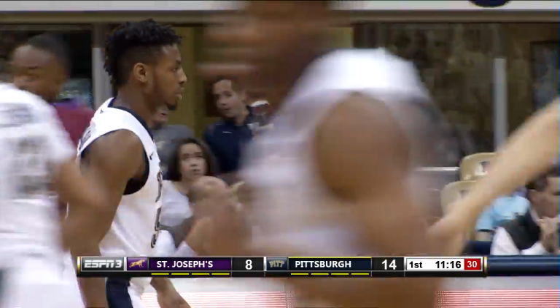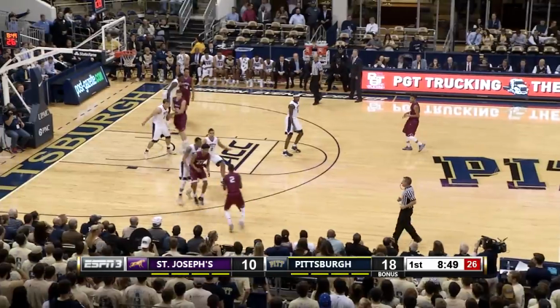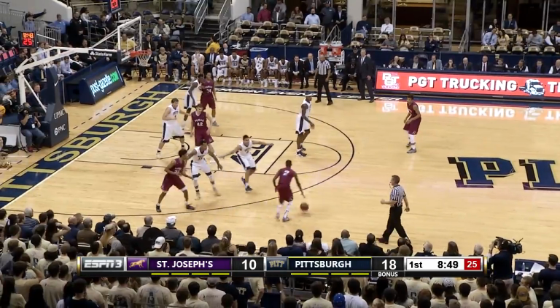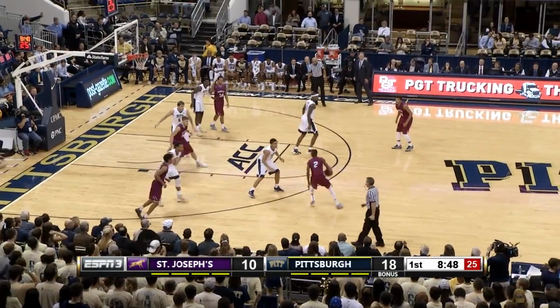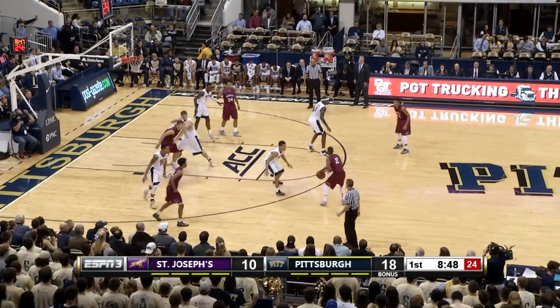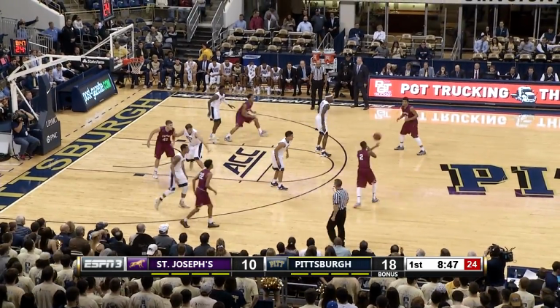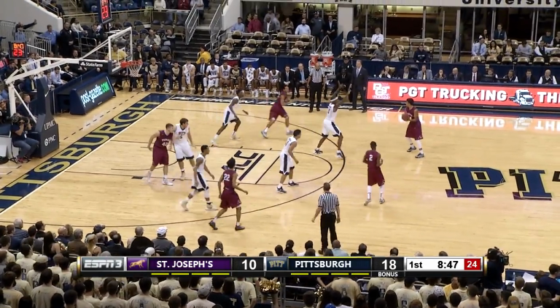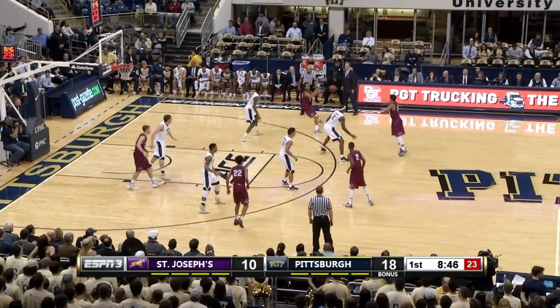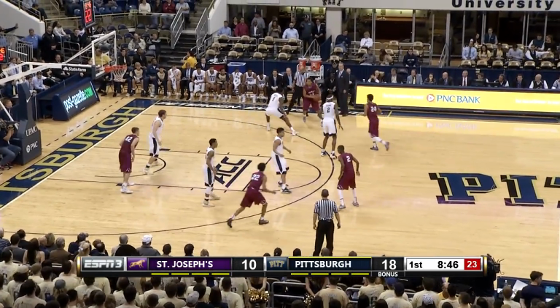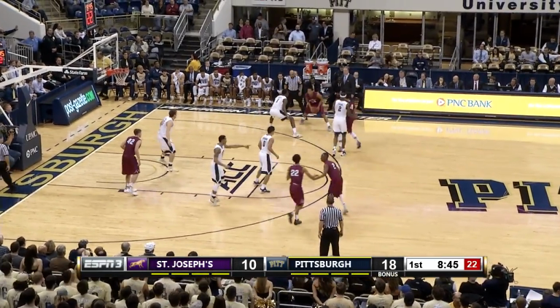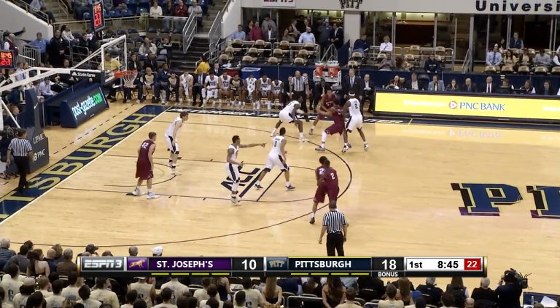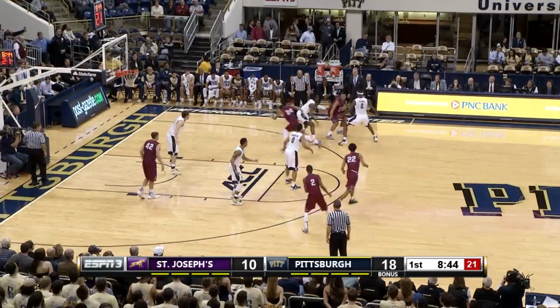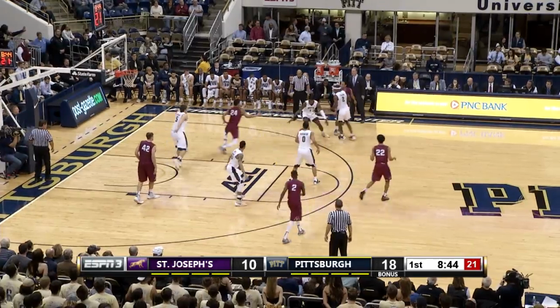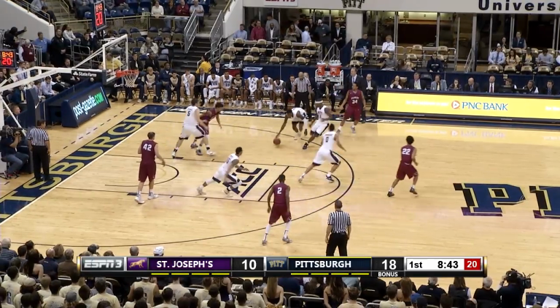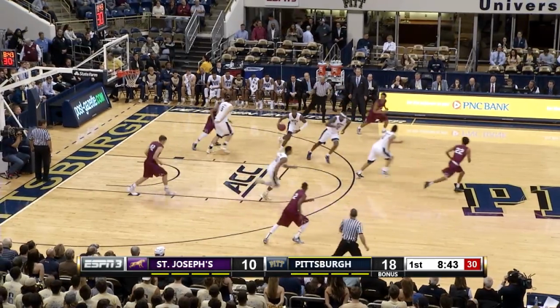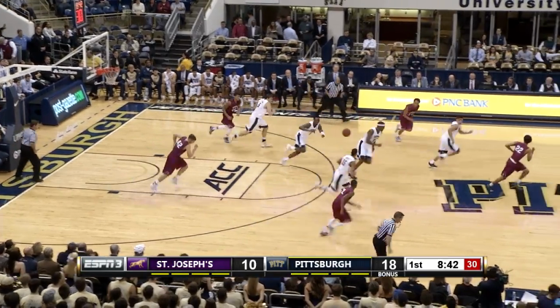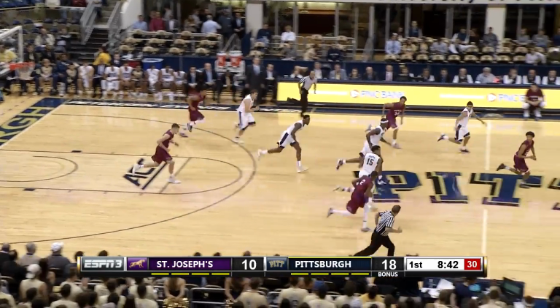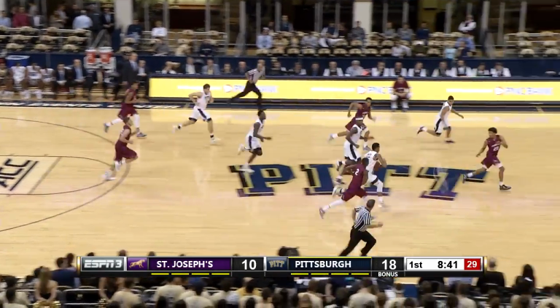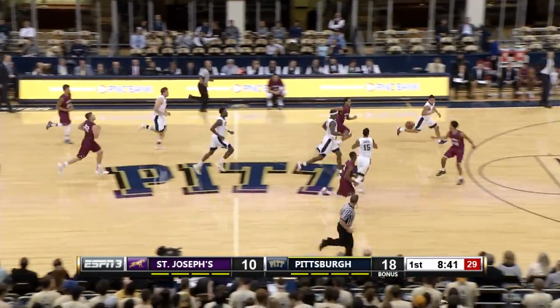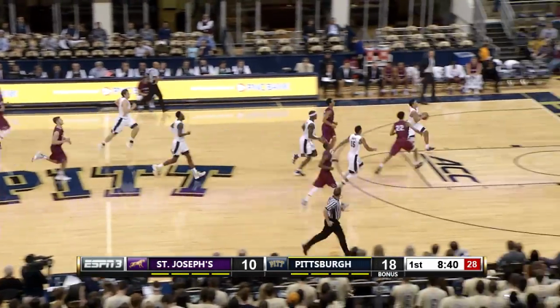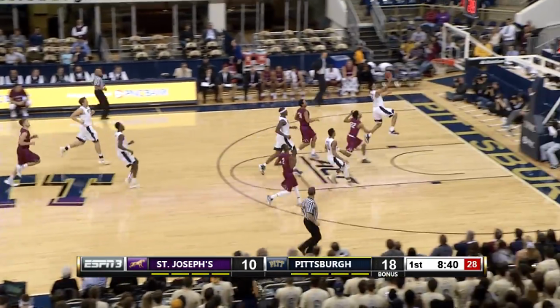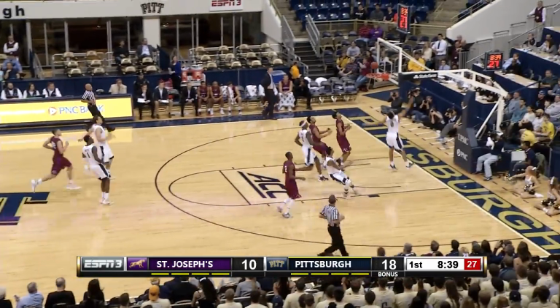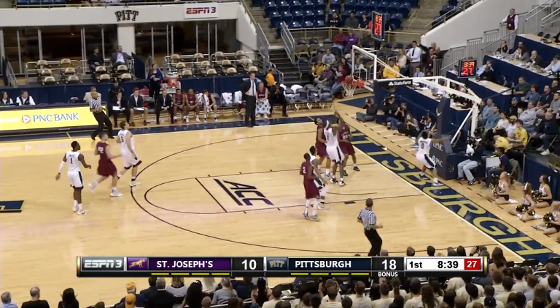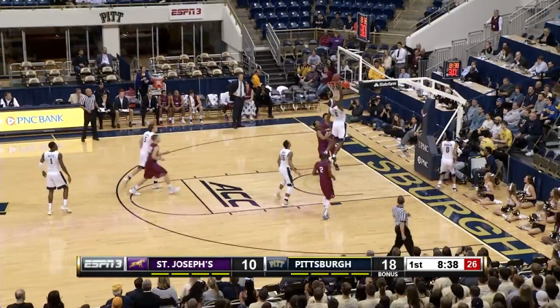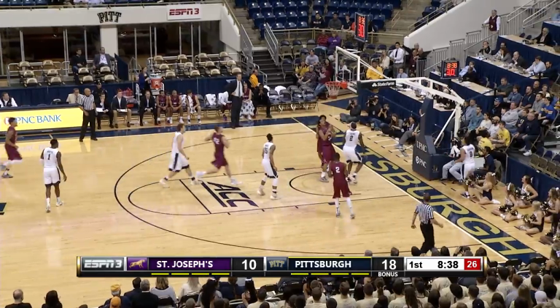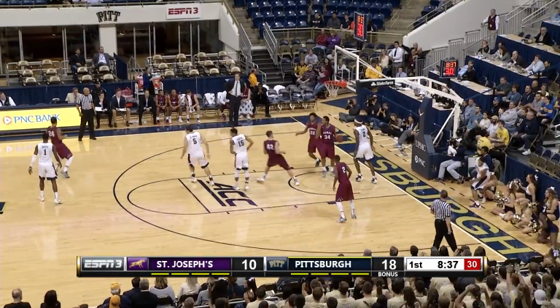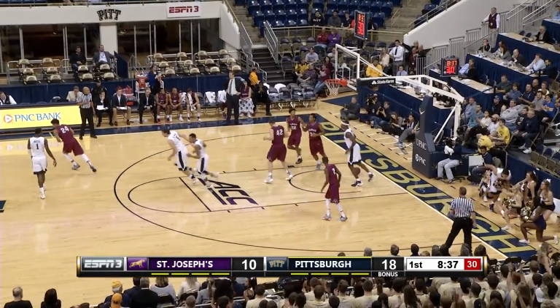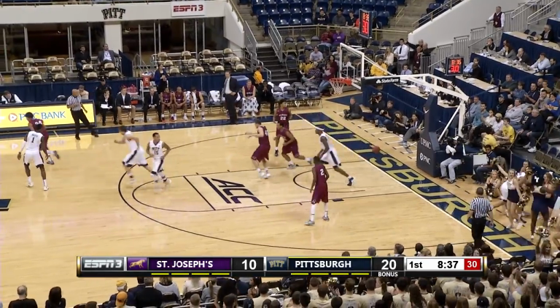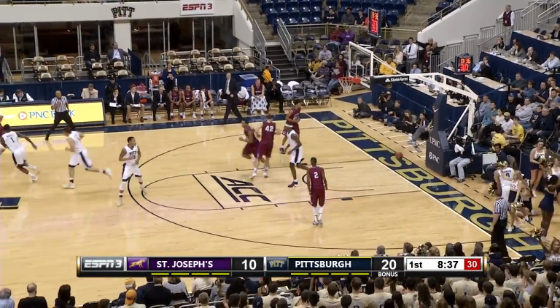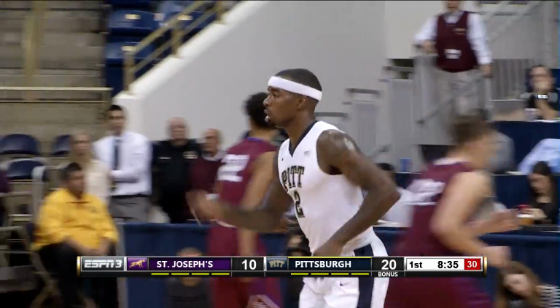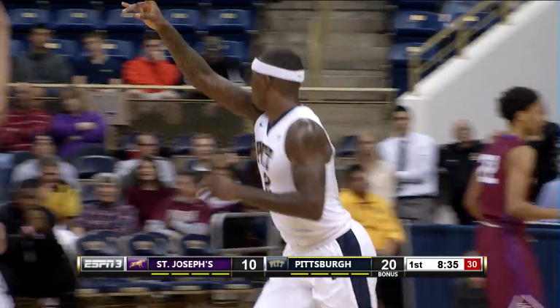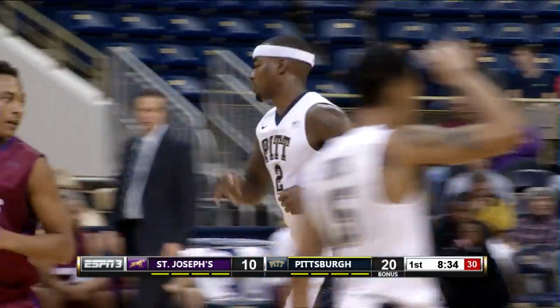And that's another thing you saw in that game with Gonzaga — Robinson aggressively looking for opportunities to score. Turnover, good defense from the Panthers. Here comes Smith to Robinson. Misses the layup, followed by Michael Young. A ten-point lead for the Panthers.